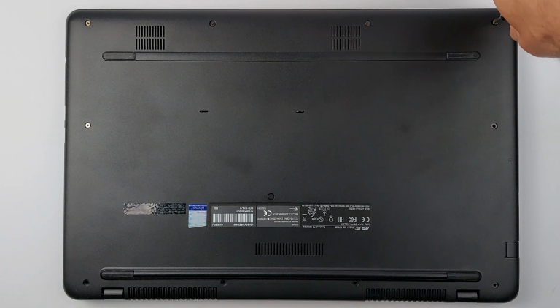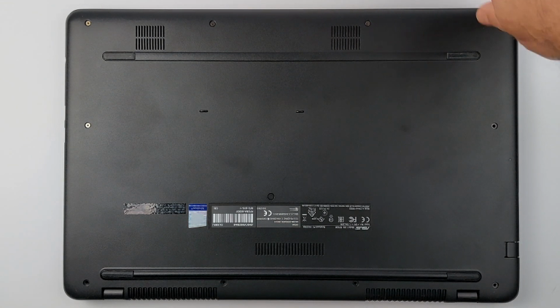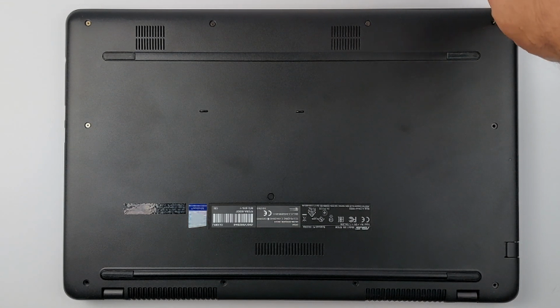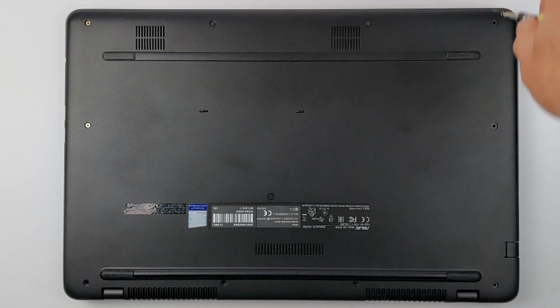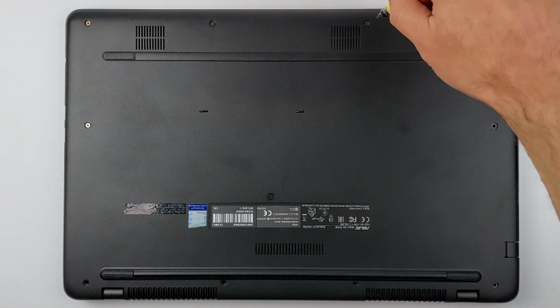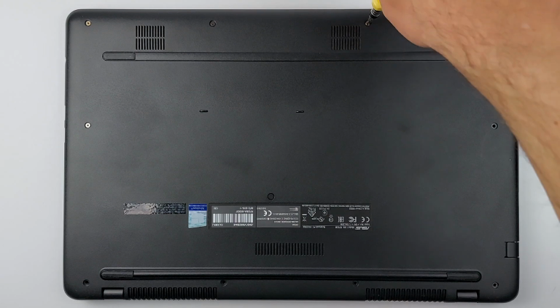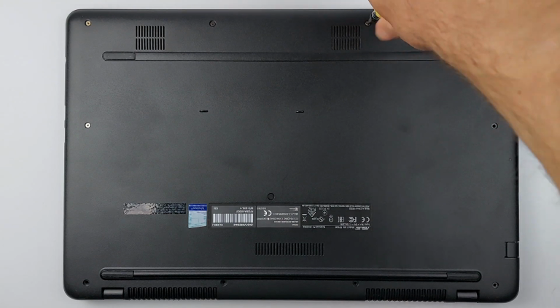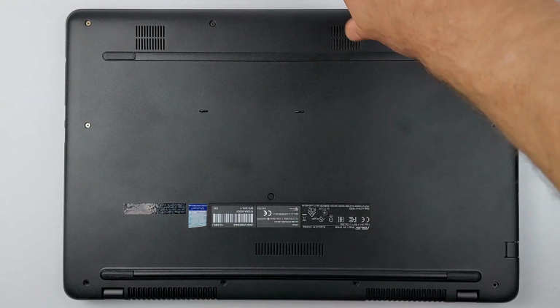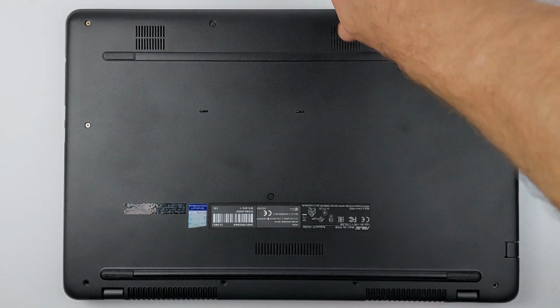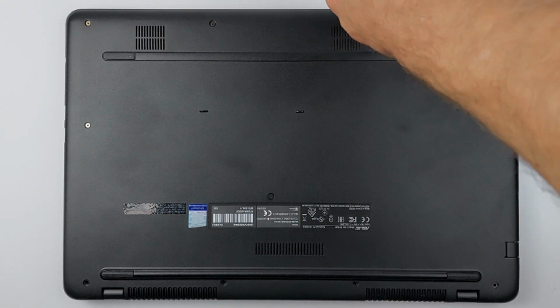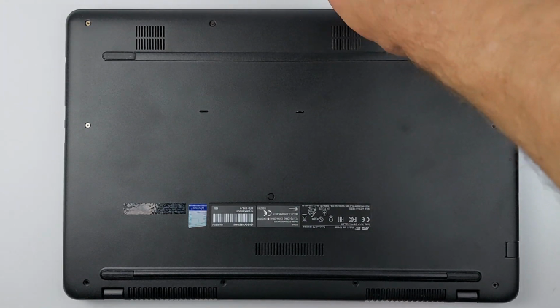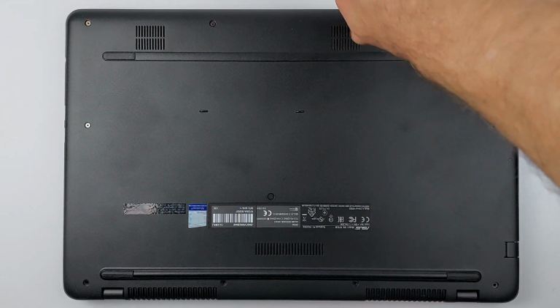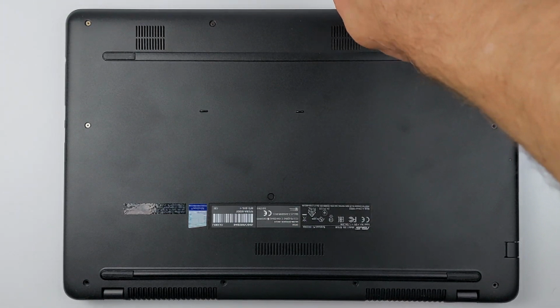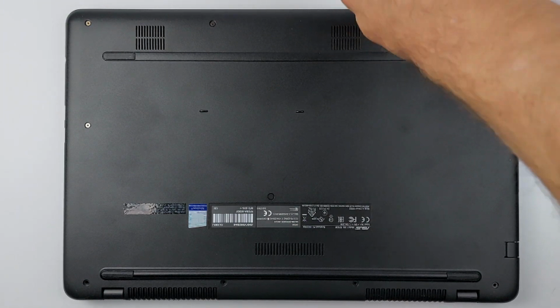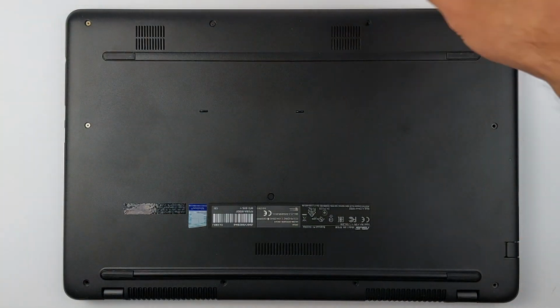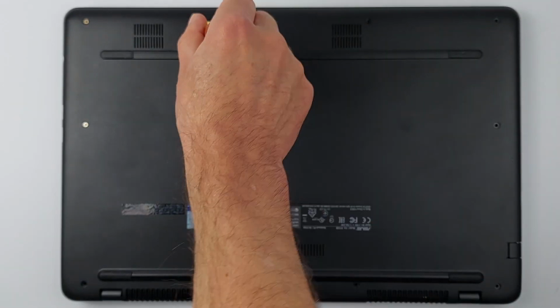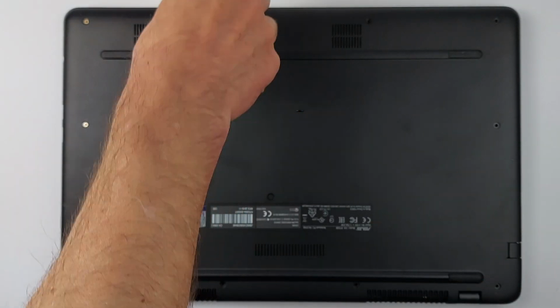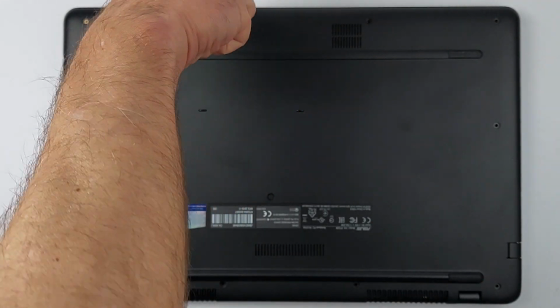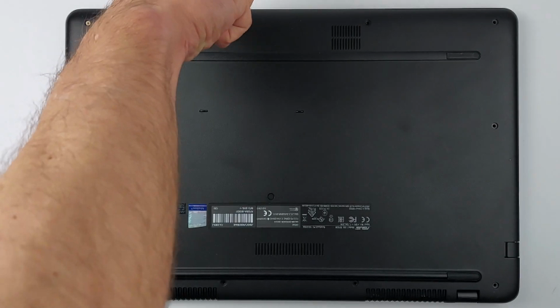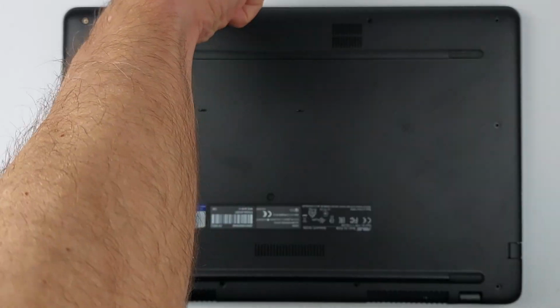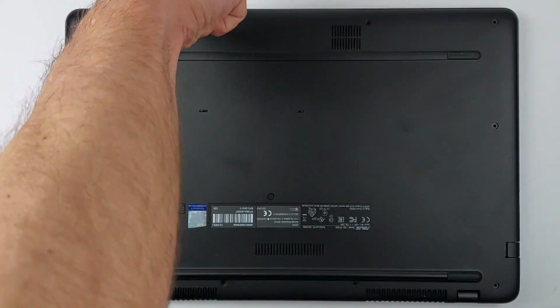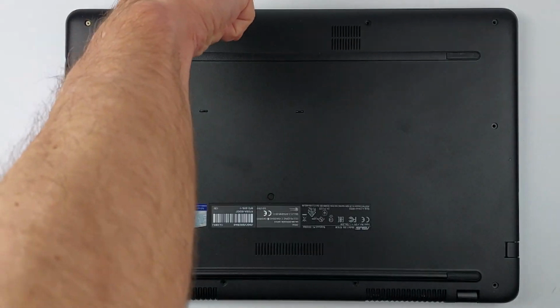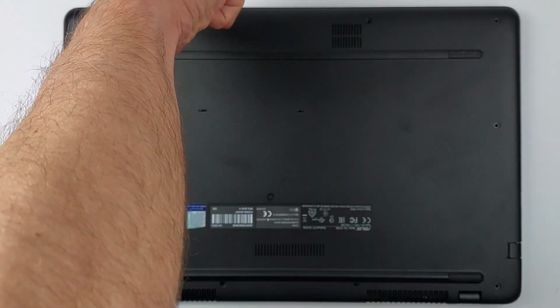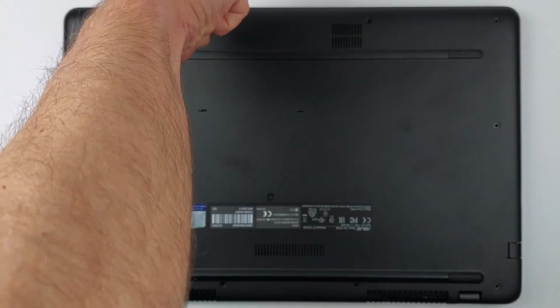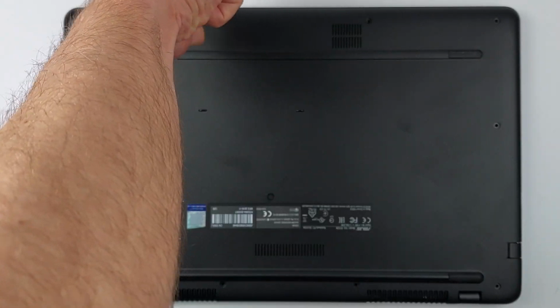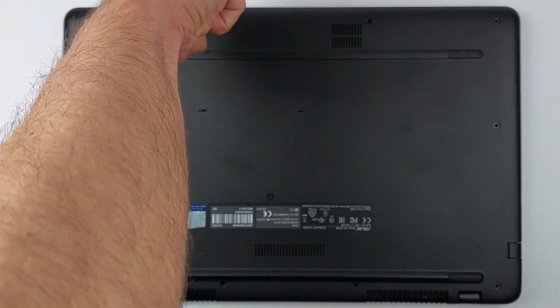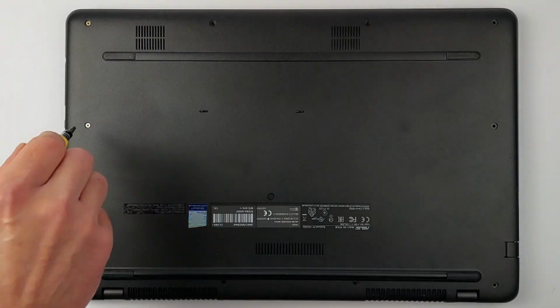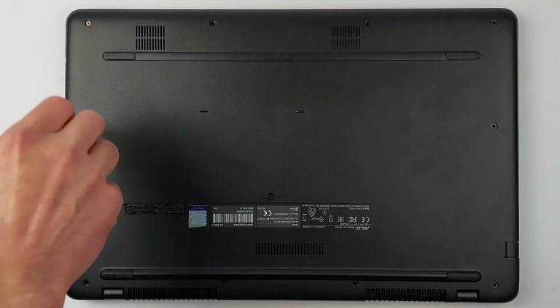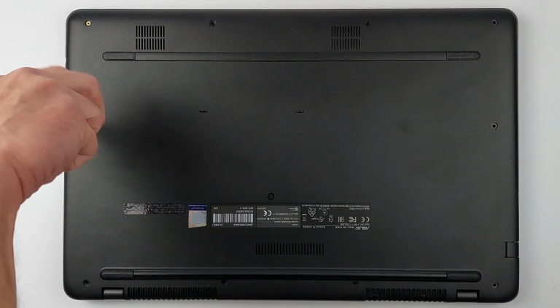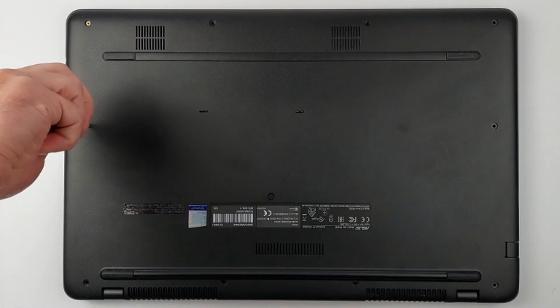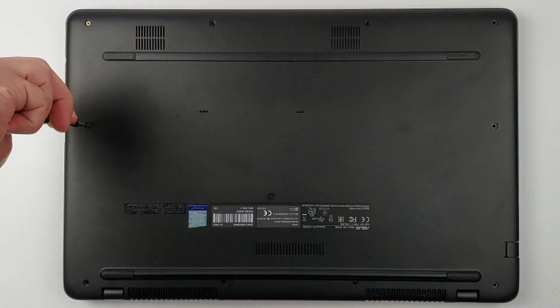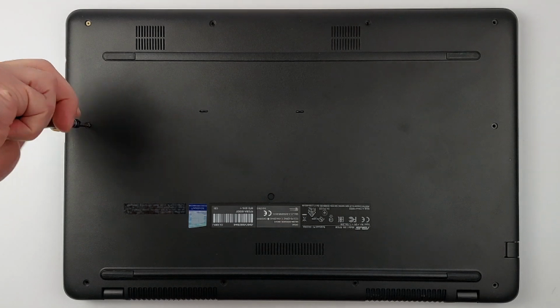First, flip your laptop over and remove every visible screw. But grab some tape first and number each screw as you remove it. Different screw lengths in the wrong holes can damage your laptop during reassembly.